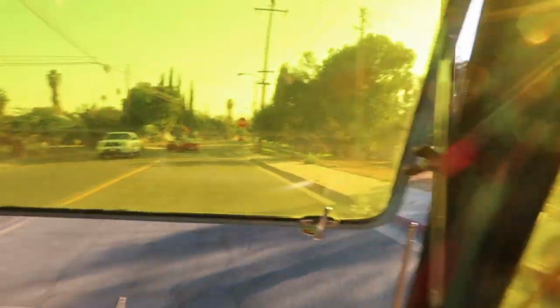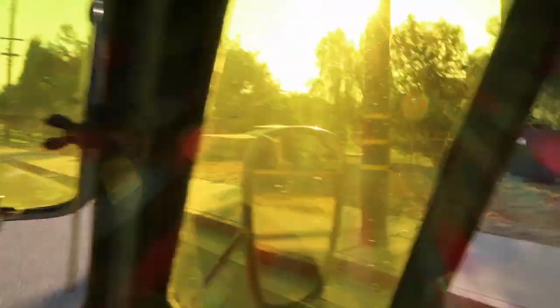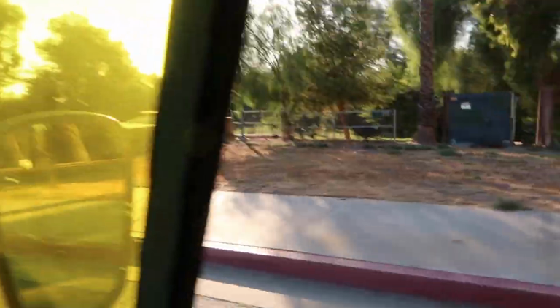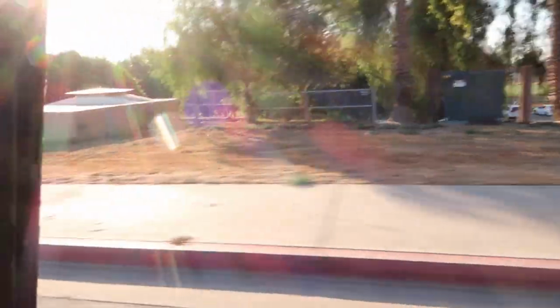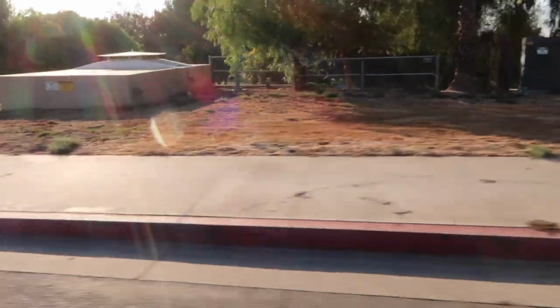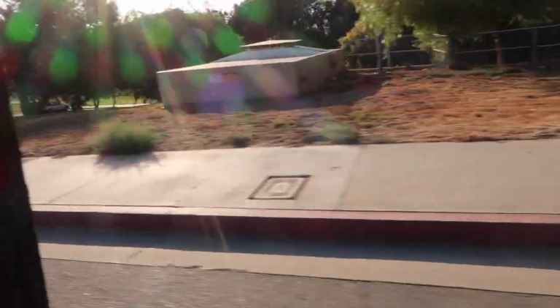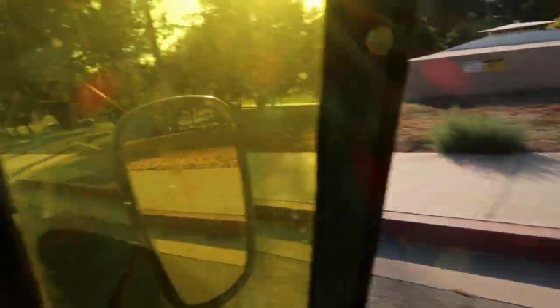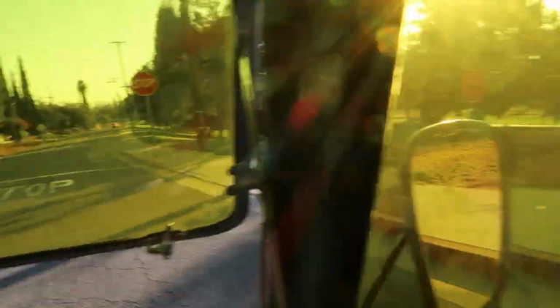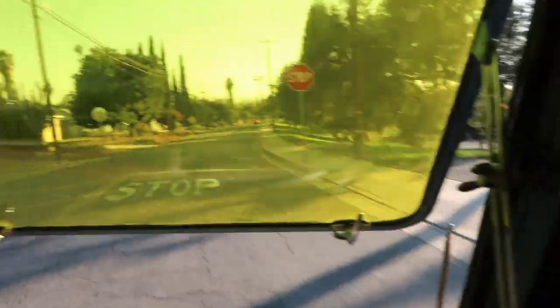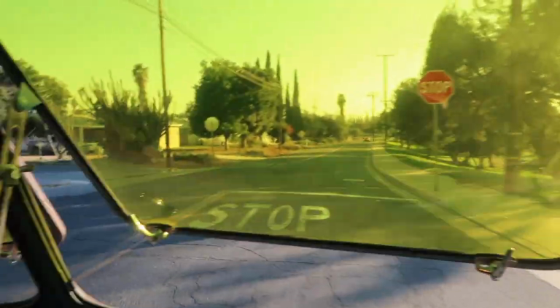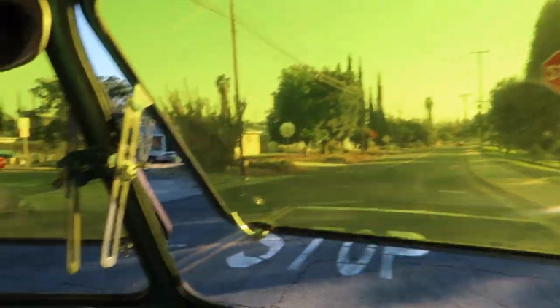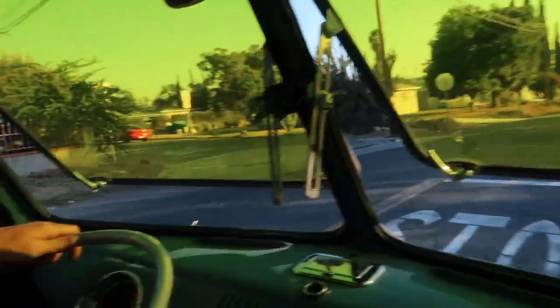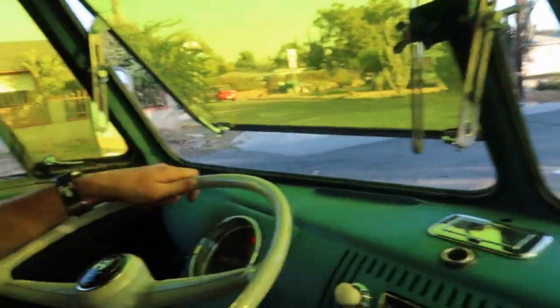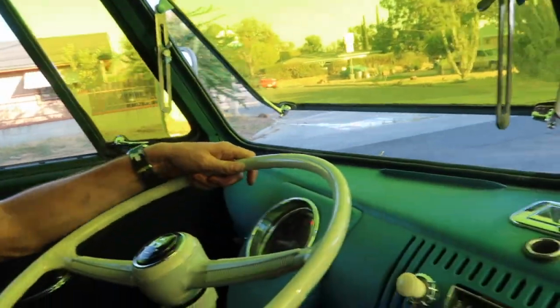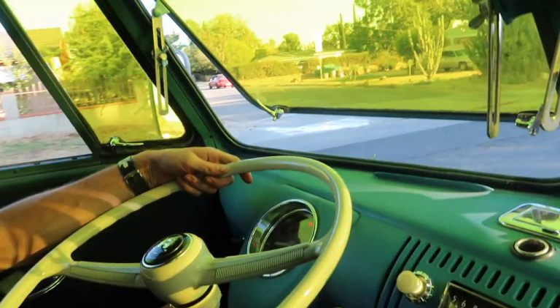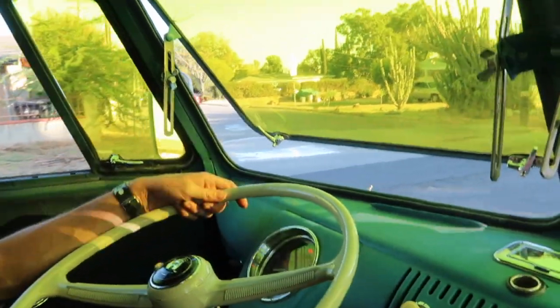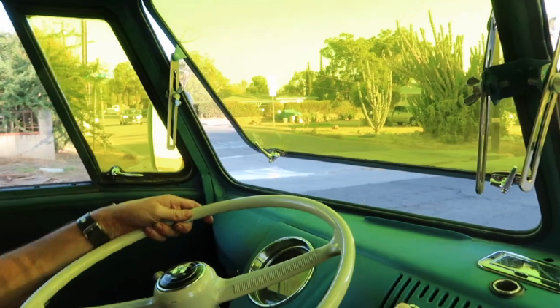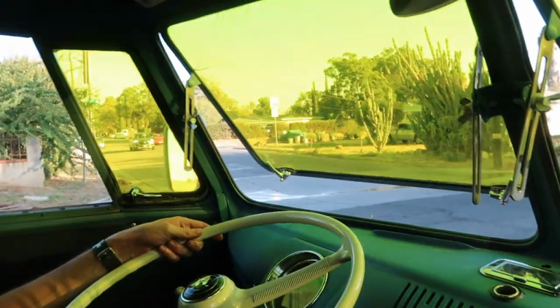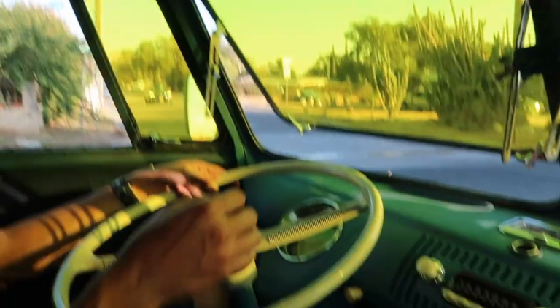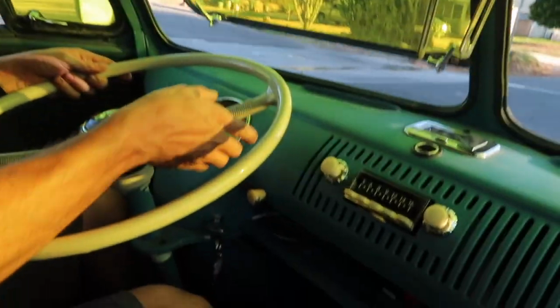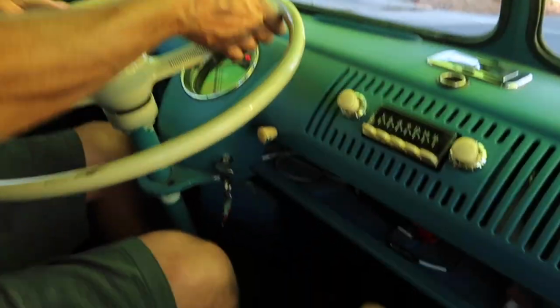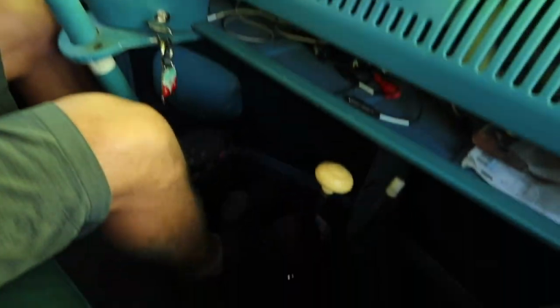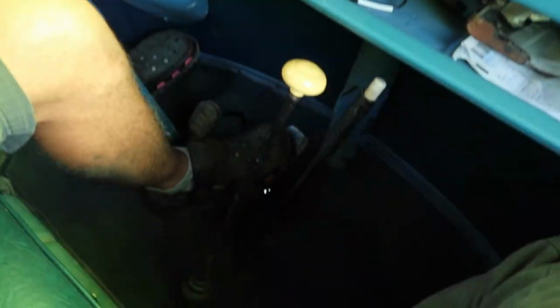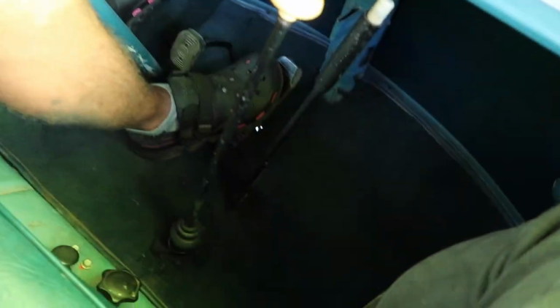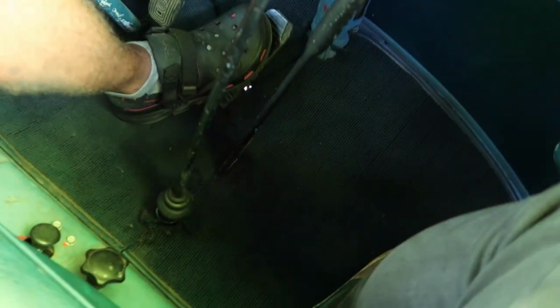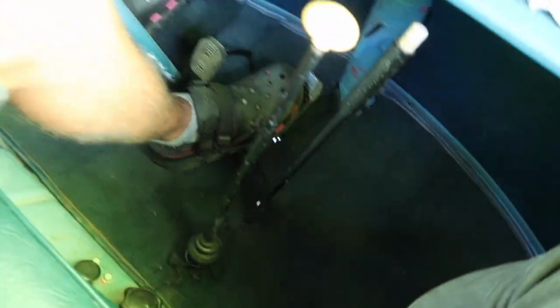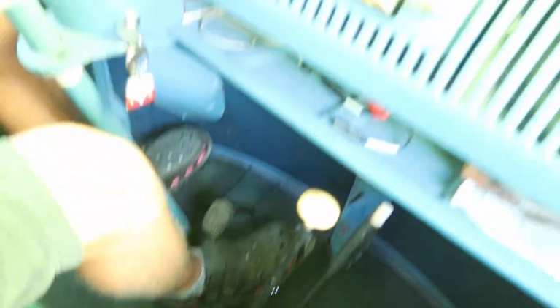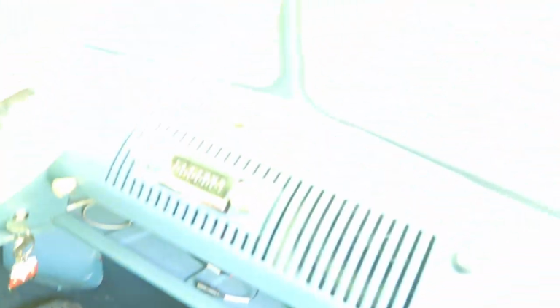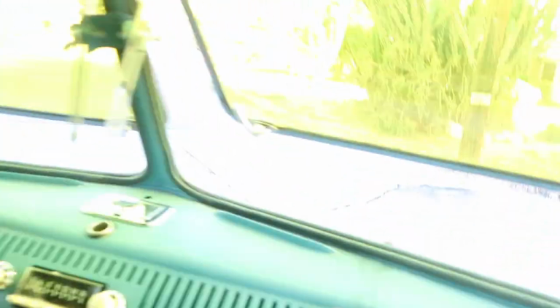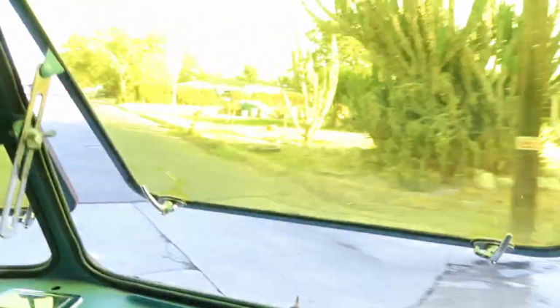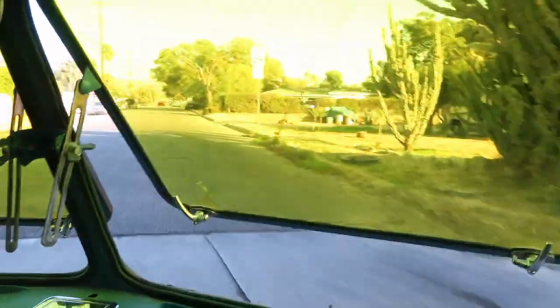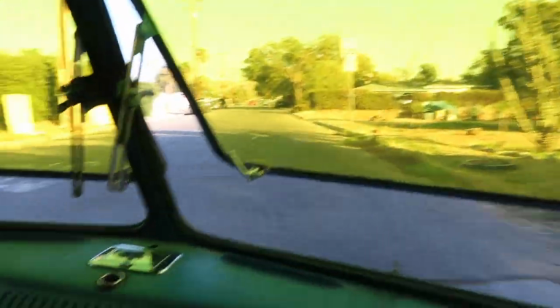It's so fun cruising in buses, dude. I love it. Especially on a nice night like tonight — it's not super hot. We got our AC going.